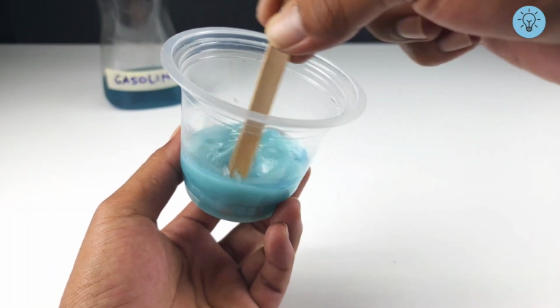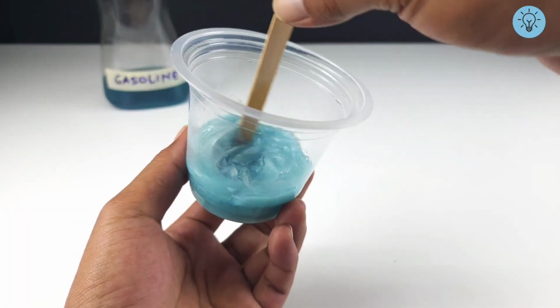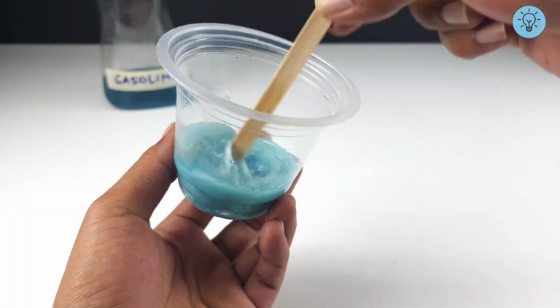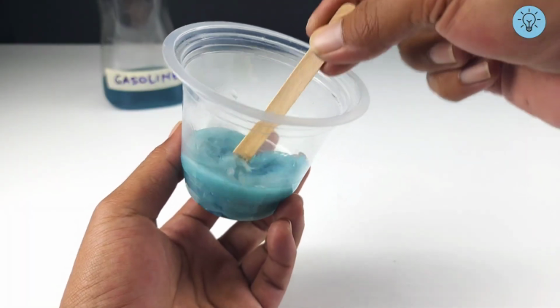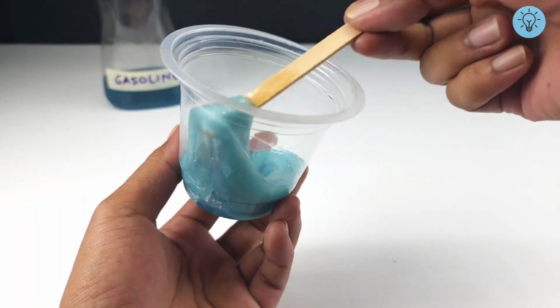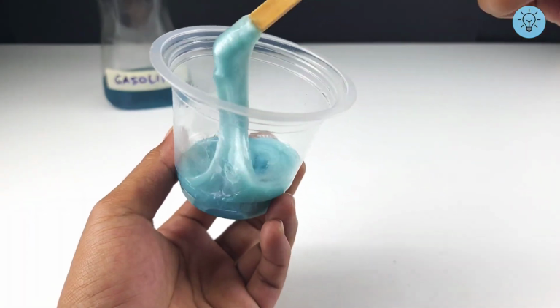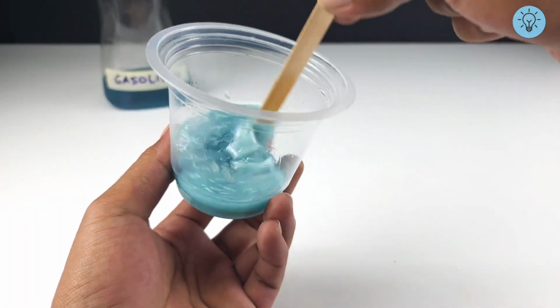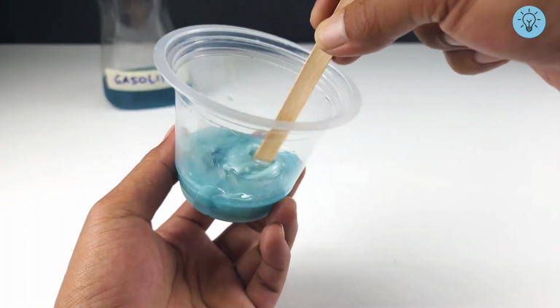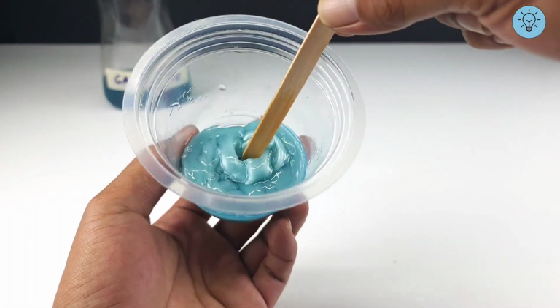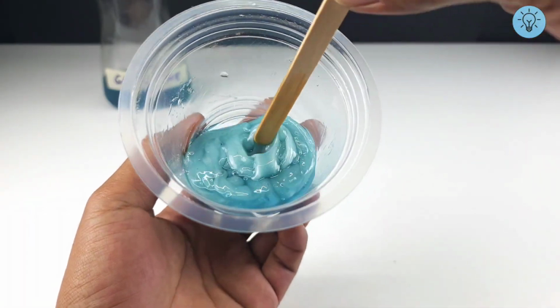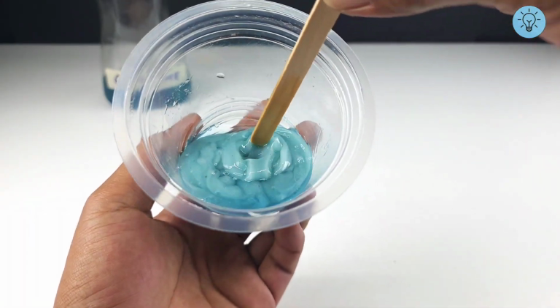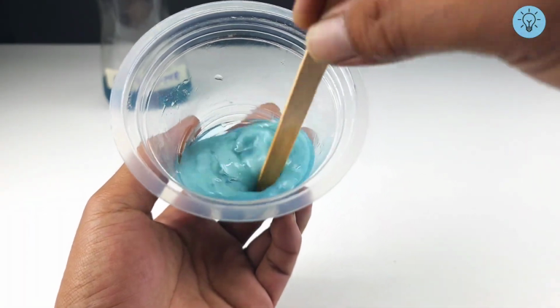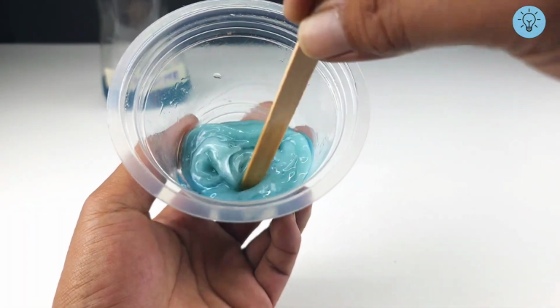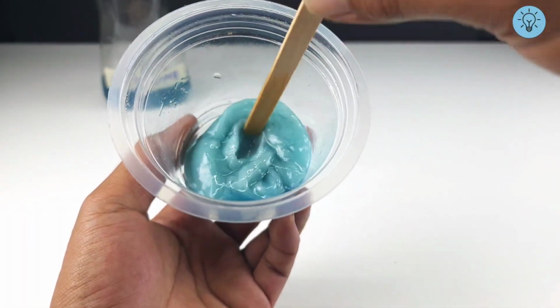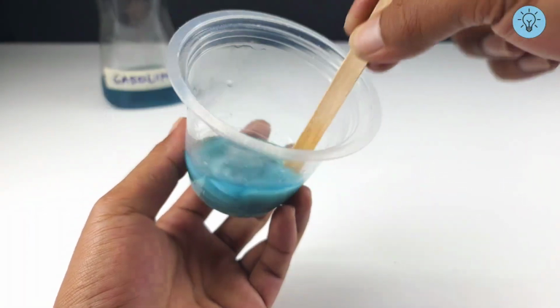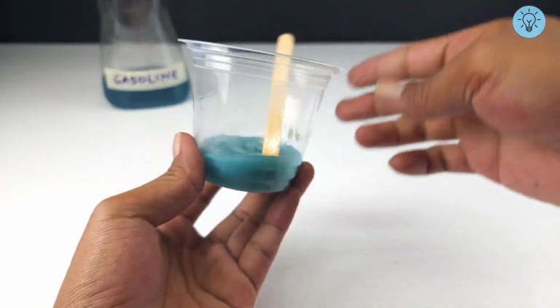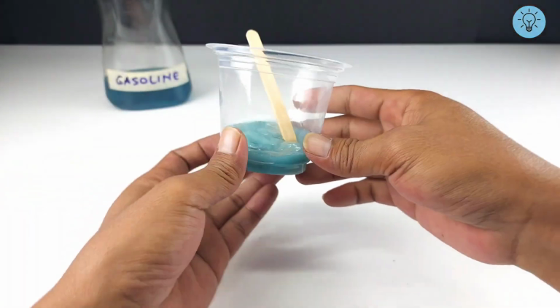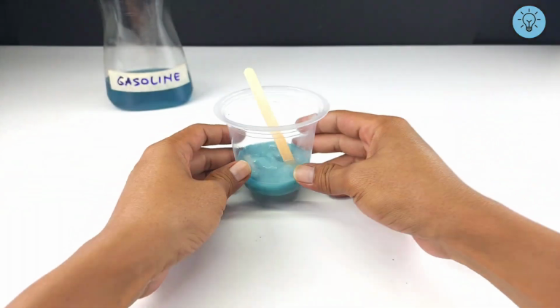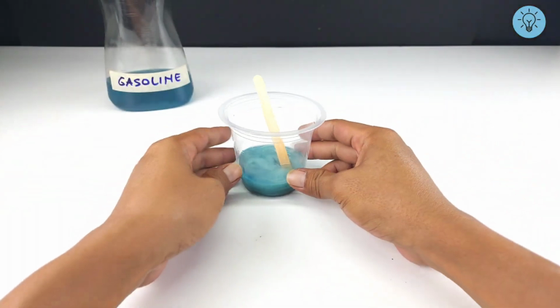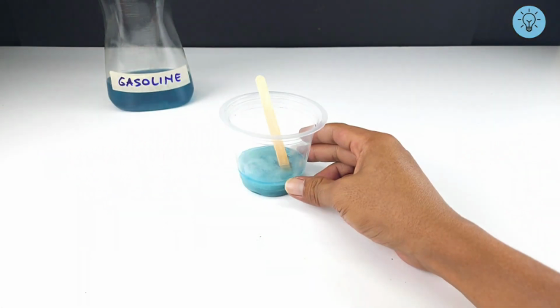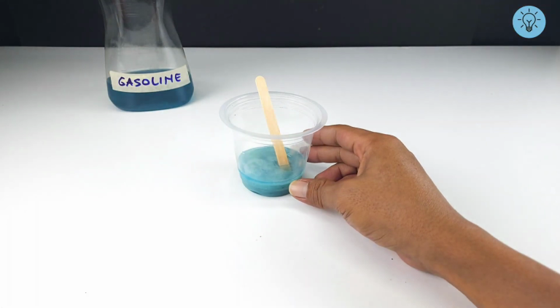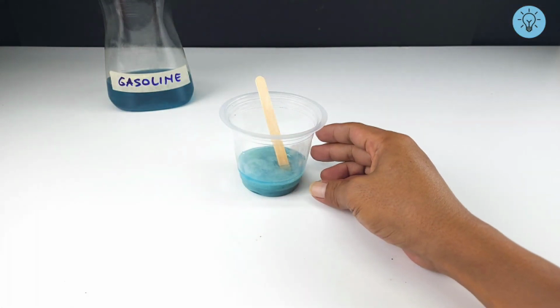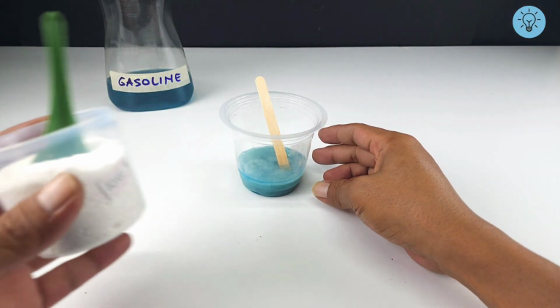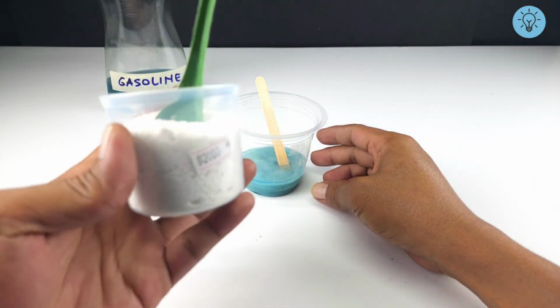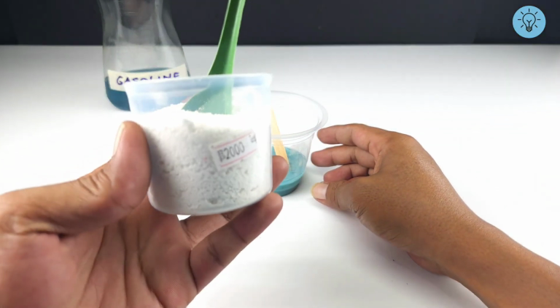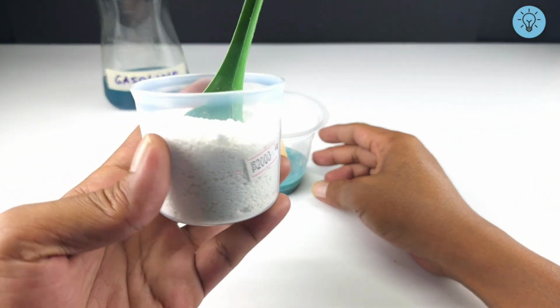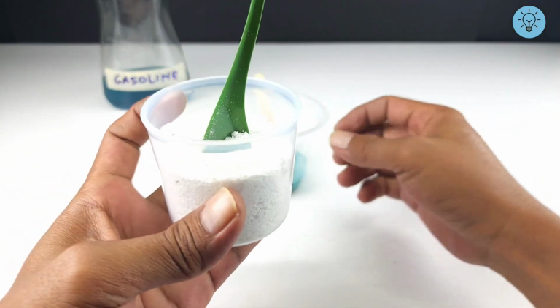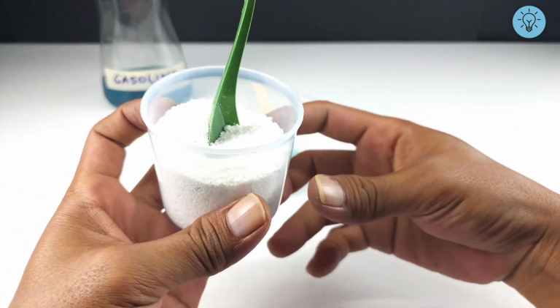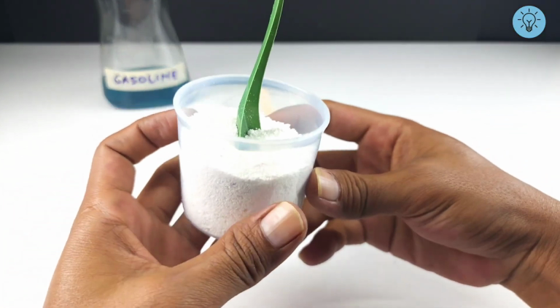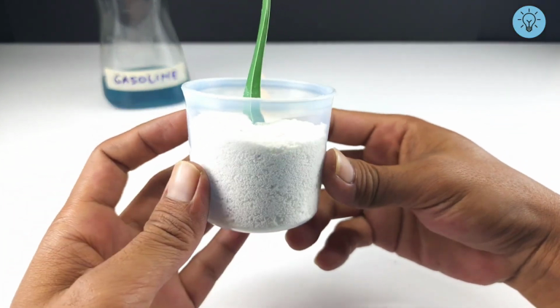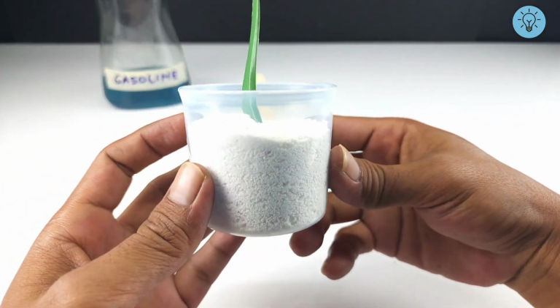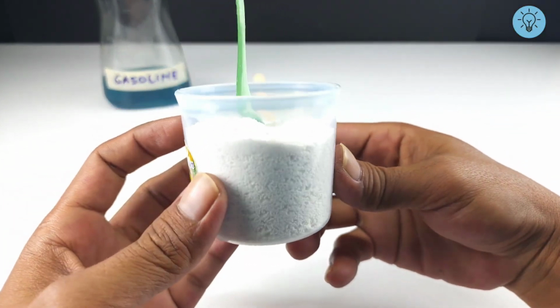After mixing it well, the results of this mixture are really amazing. You can actually use this thick liquid as a substitute for glue, but I won't make glue. Instead, add a few spoons of detergent to this mixture.